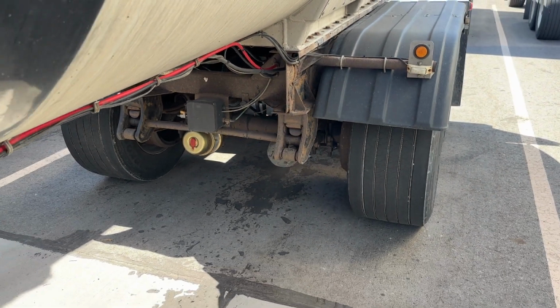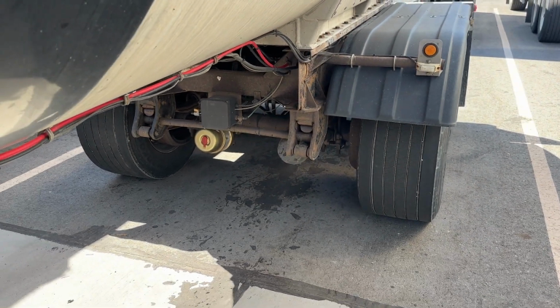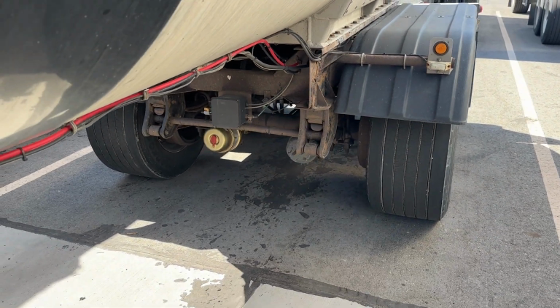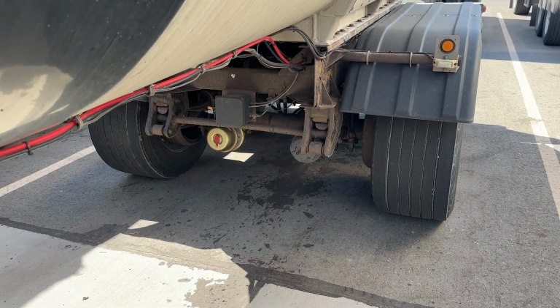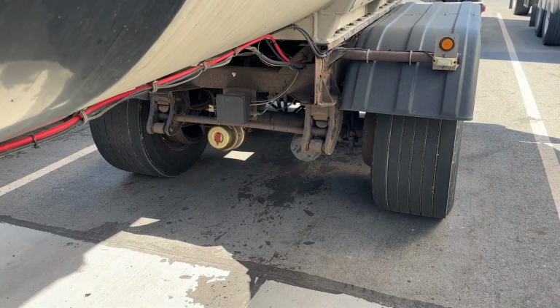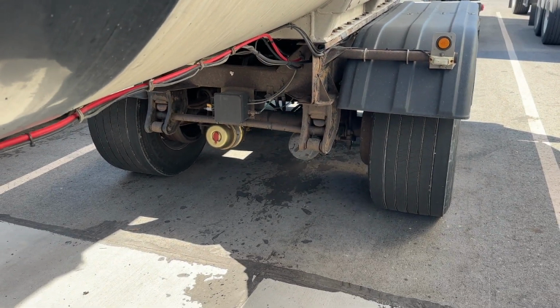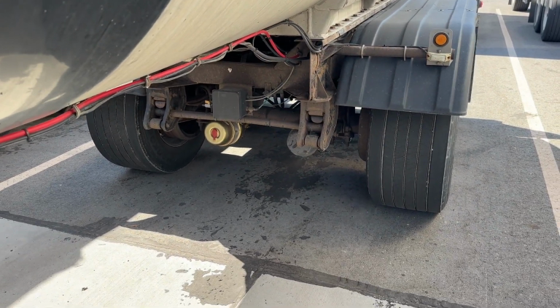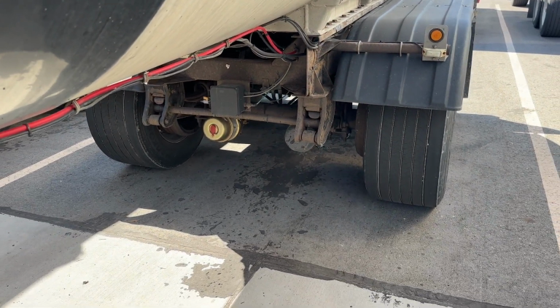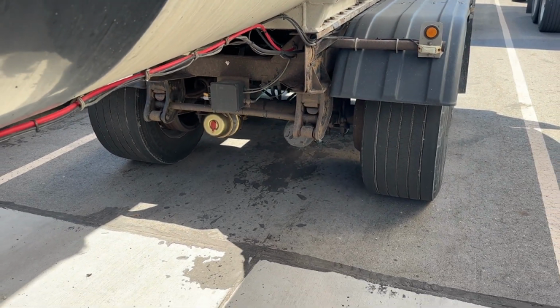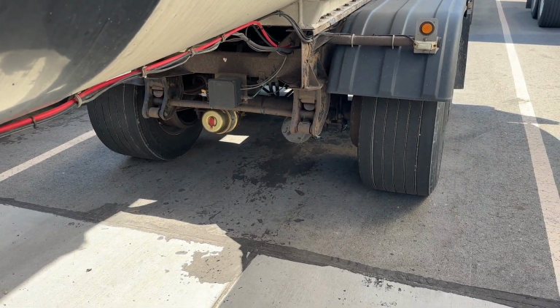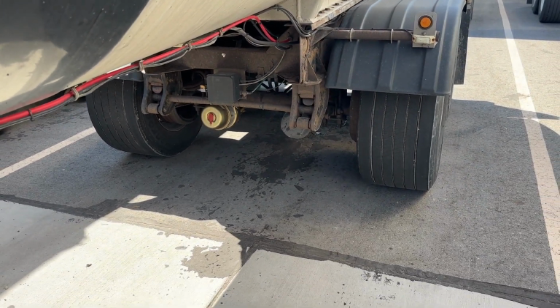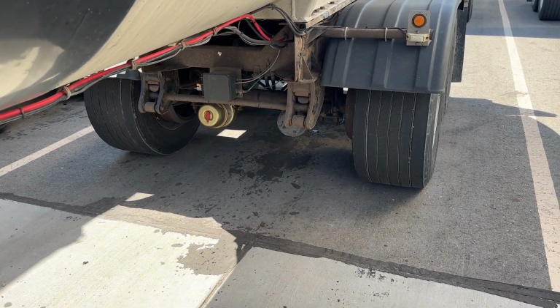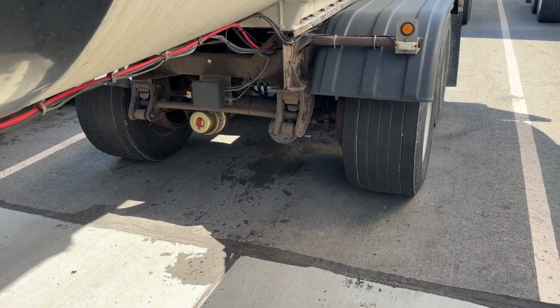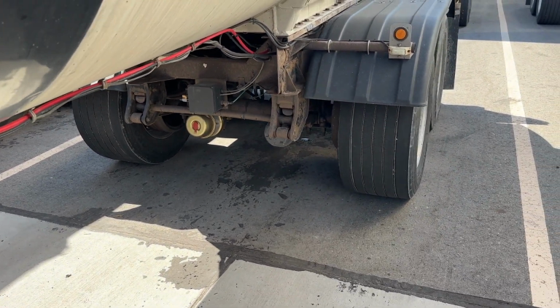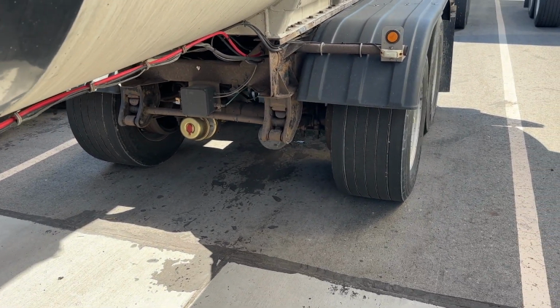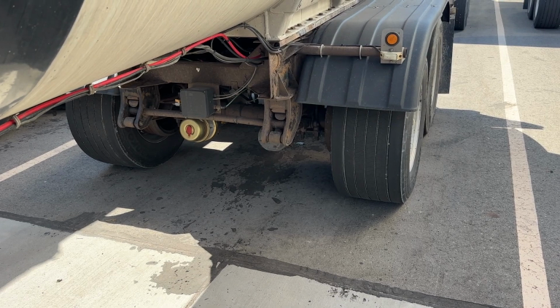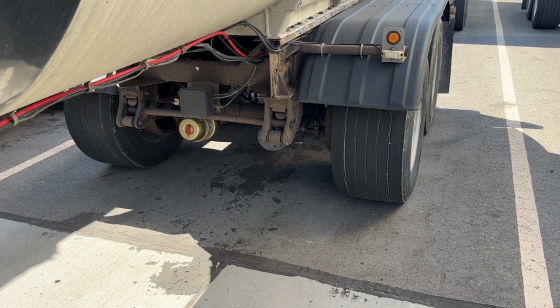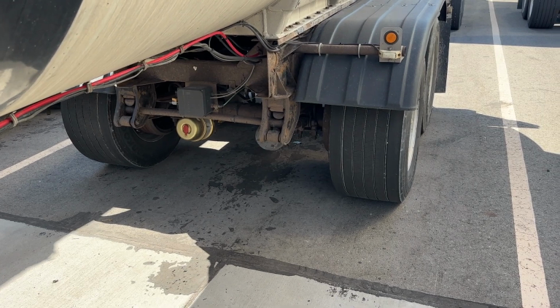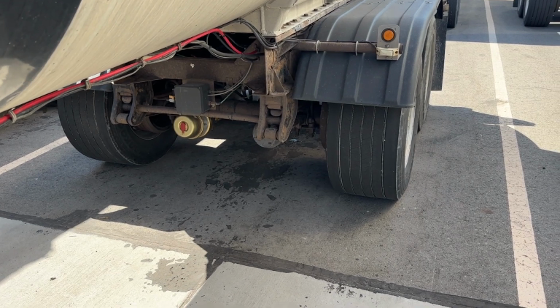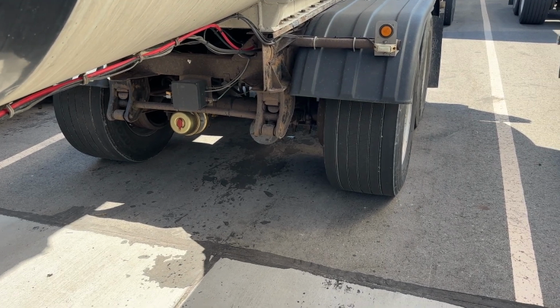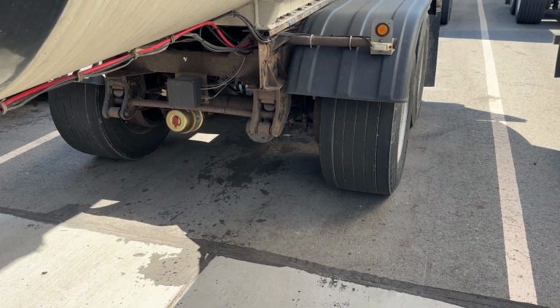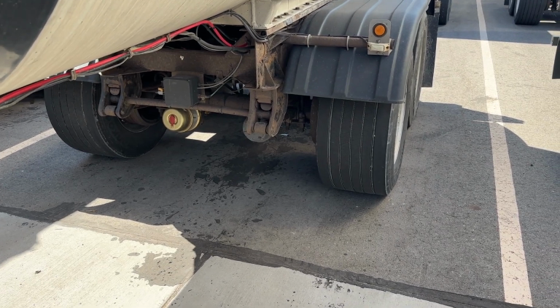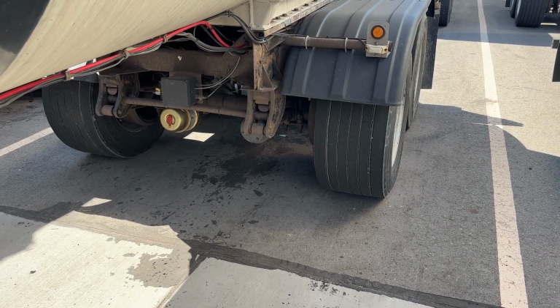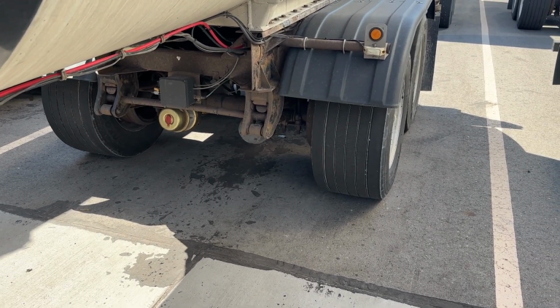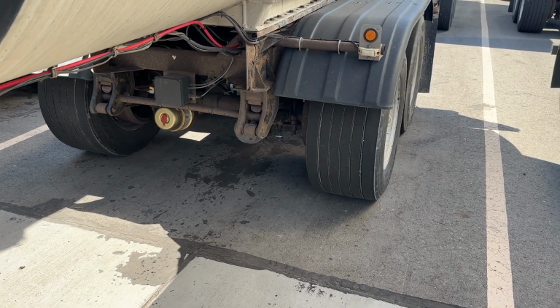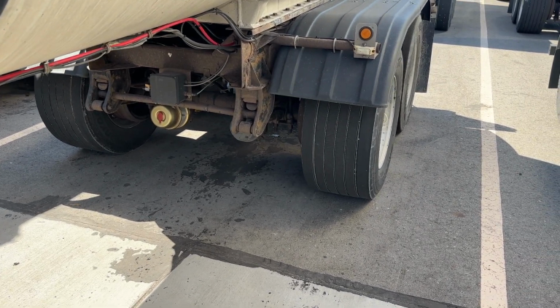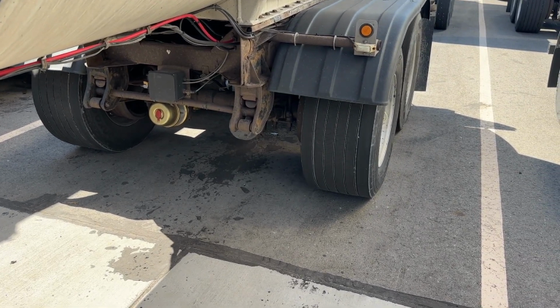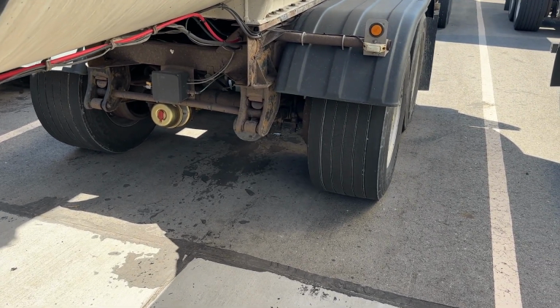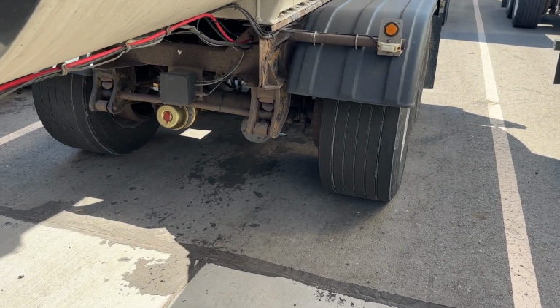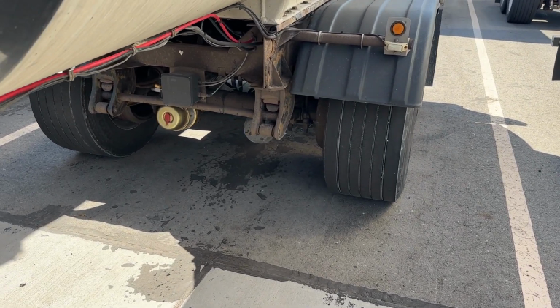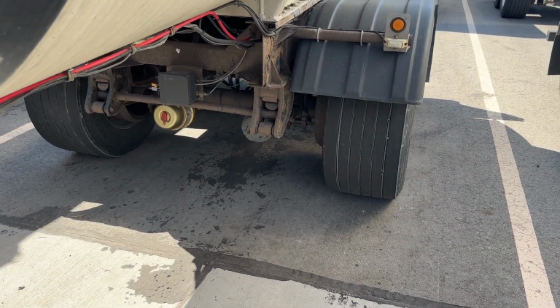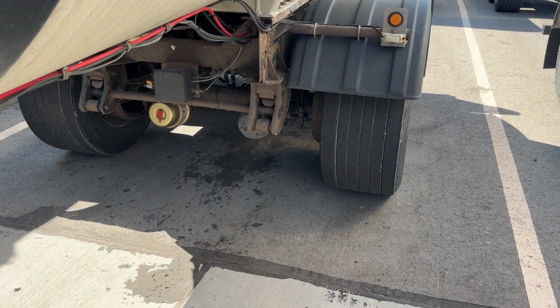This is the Meritor PSI system. If you have a Hendrickson, it's pretty much exactly the same thing, but we do have a video for the Hendrickson system as well. You can check that out if you really want to.